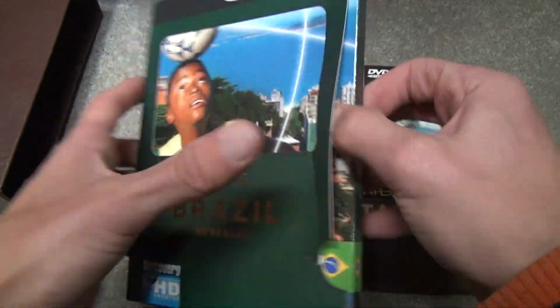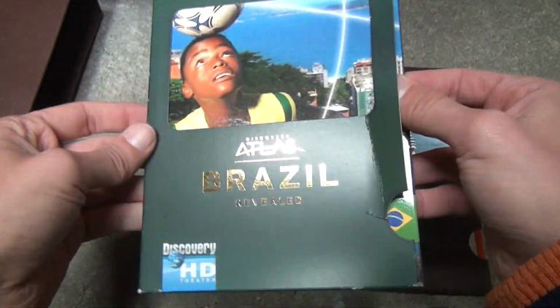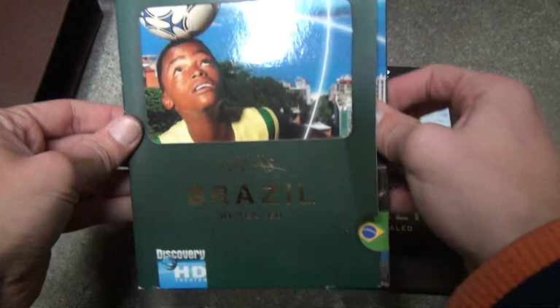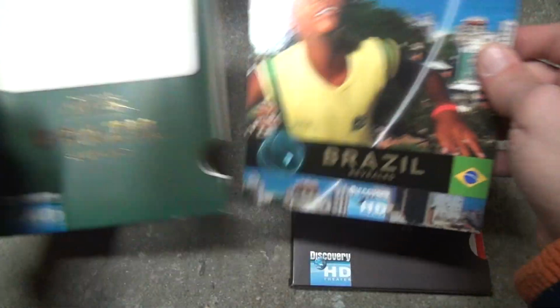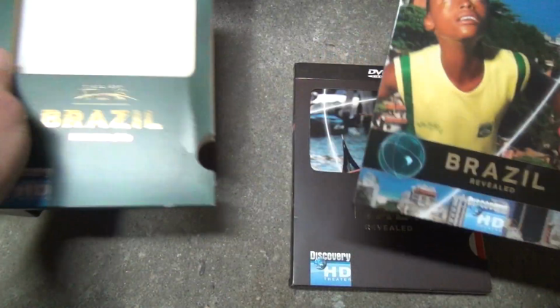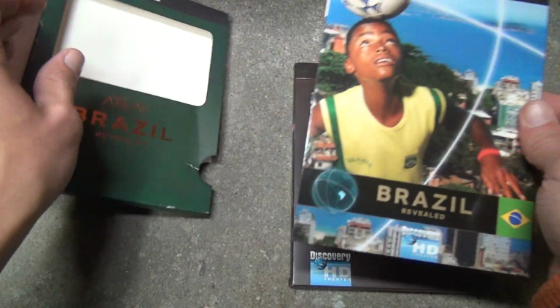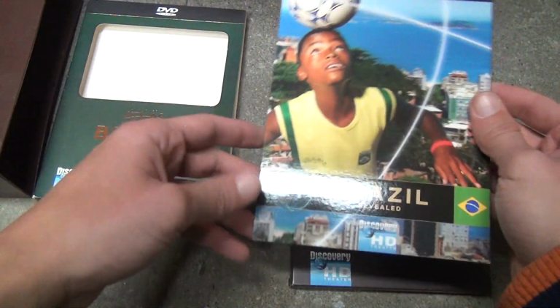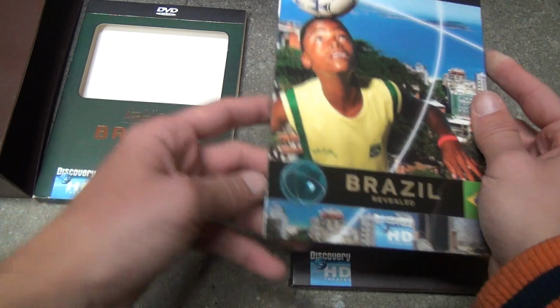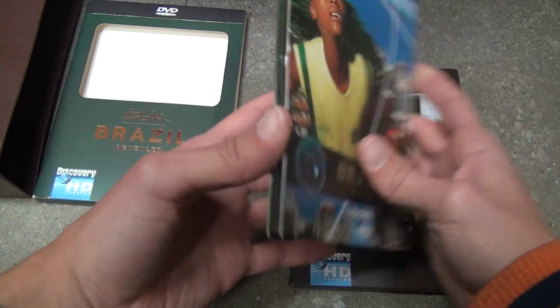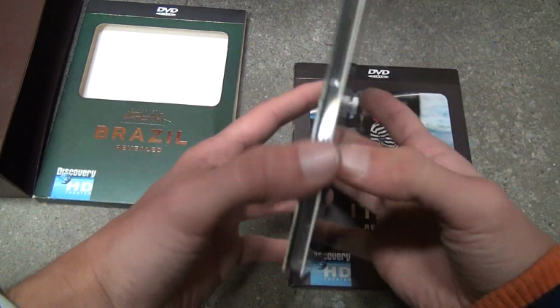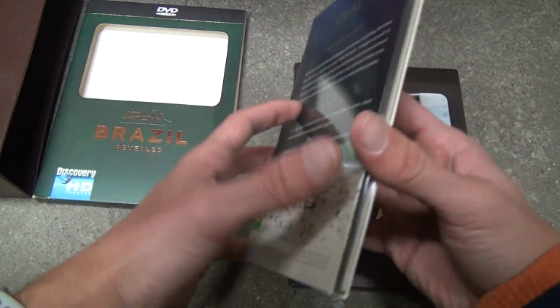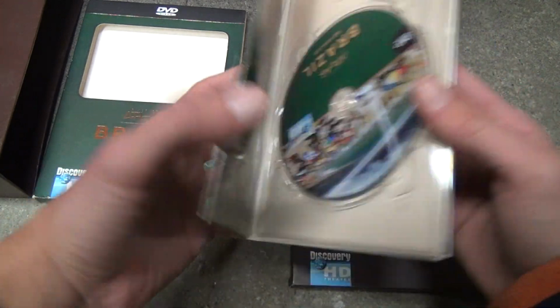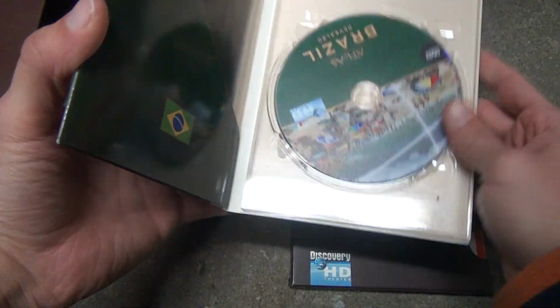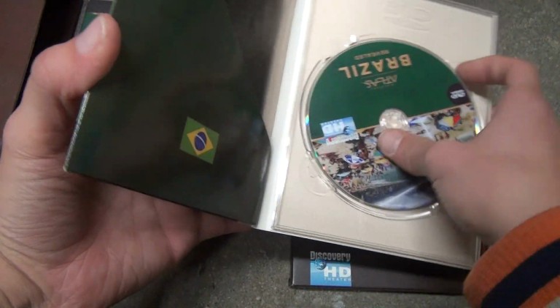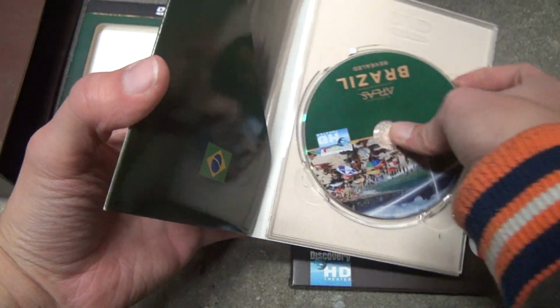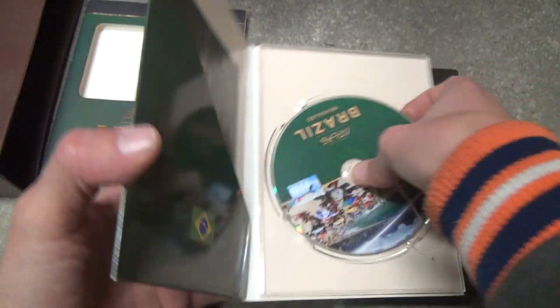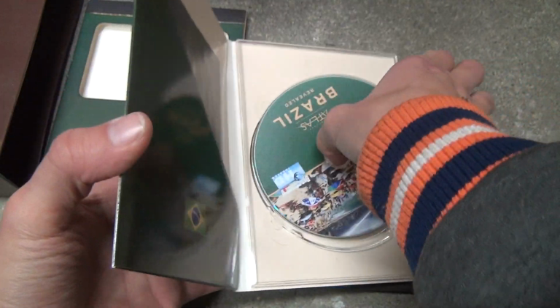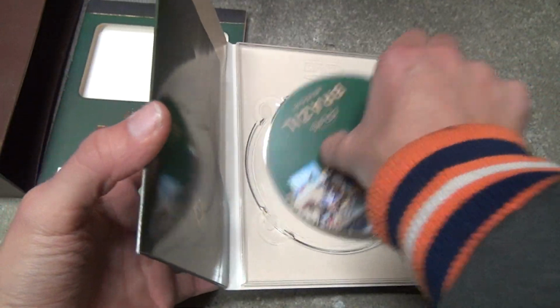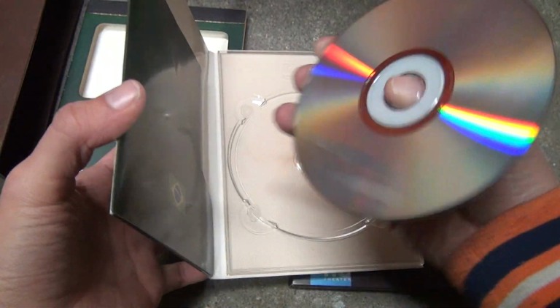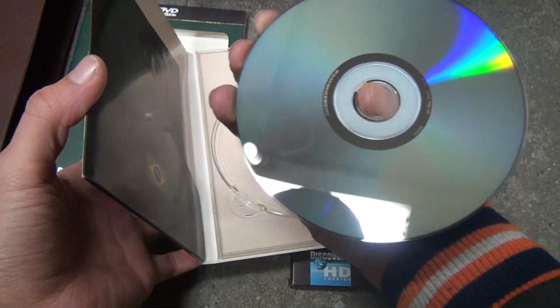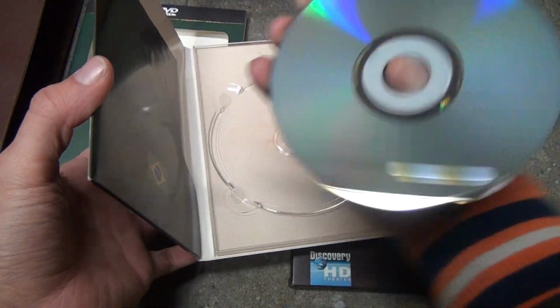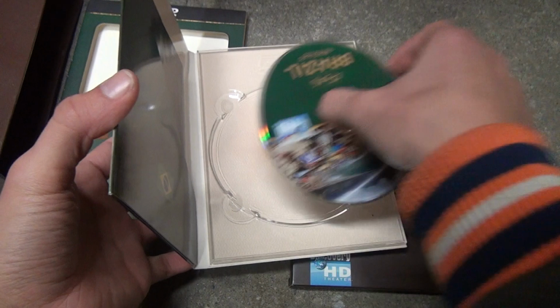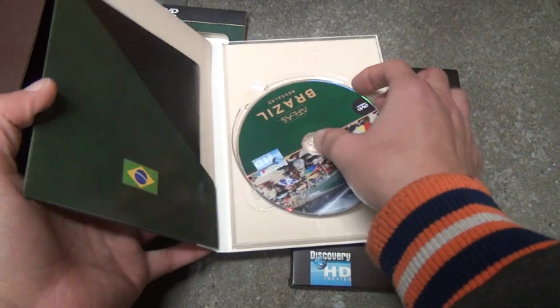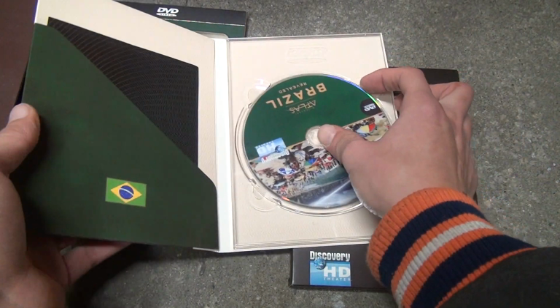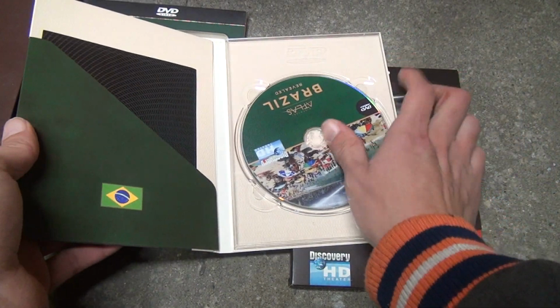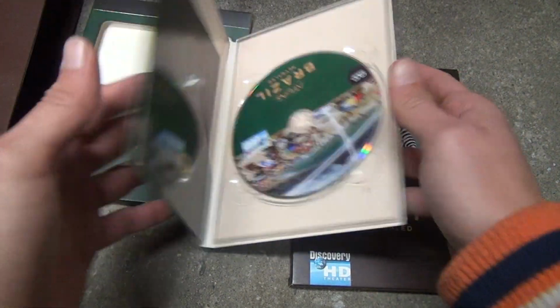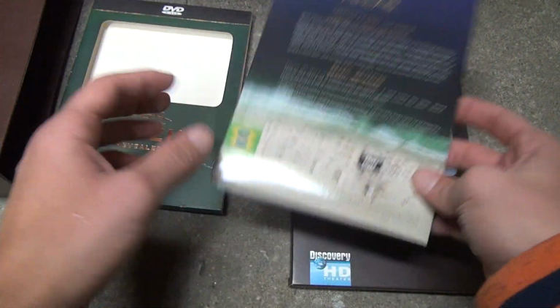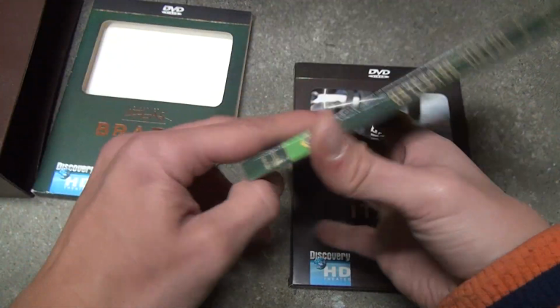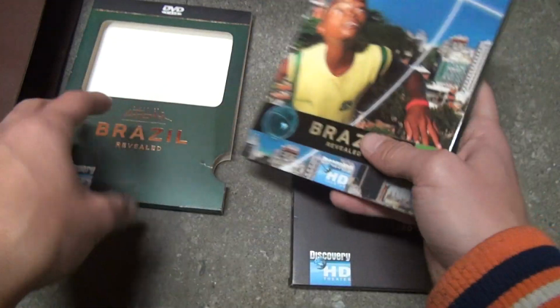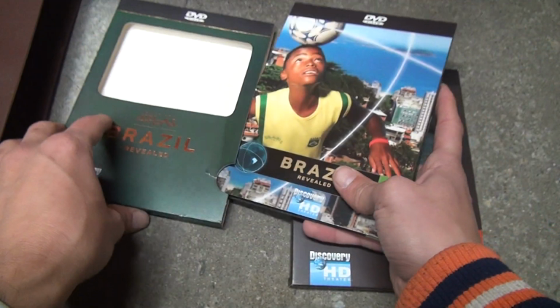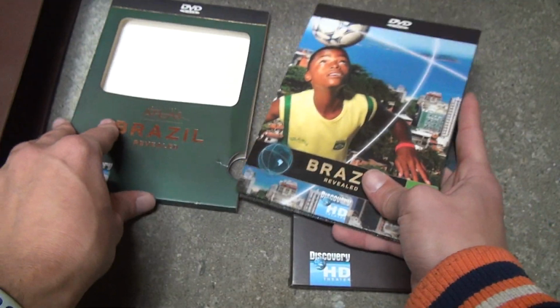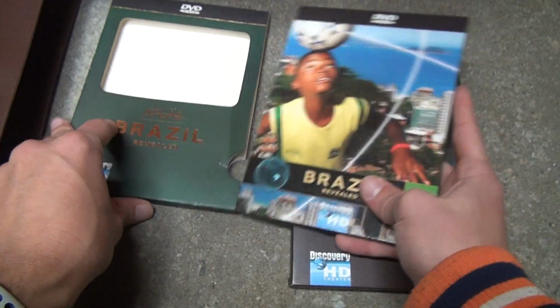So you maybe want to keep it in the cases. This is Brazil. I'm better off taking these things out, though. Yeah, nothing in there. The booklets would make the video too long.